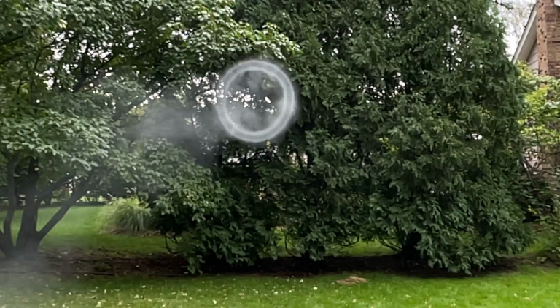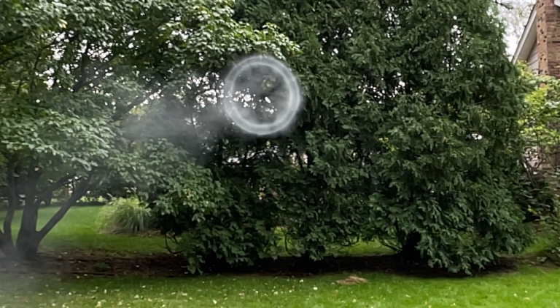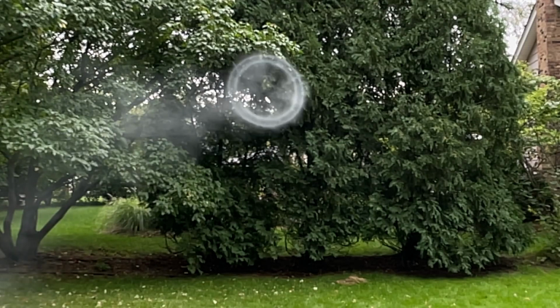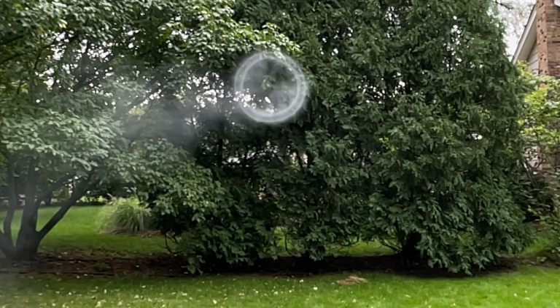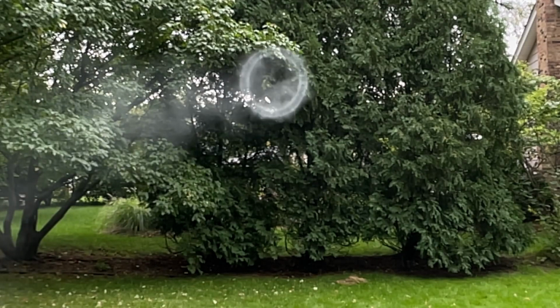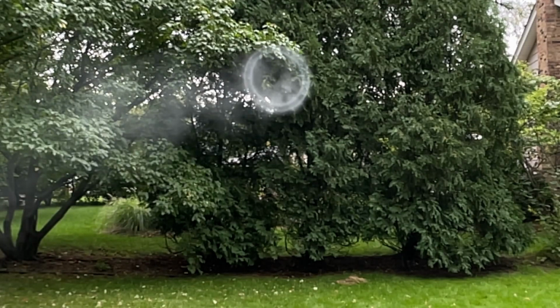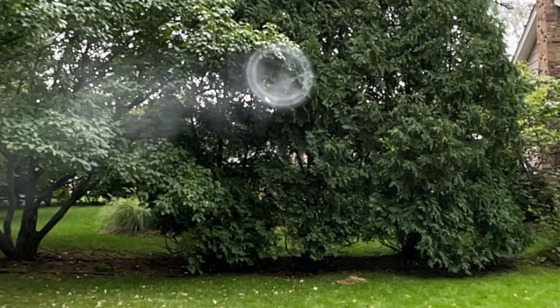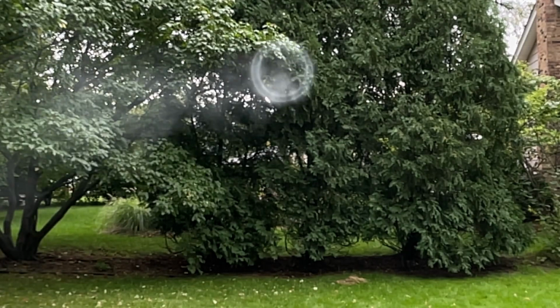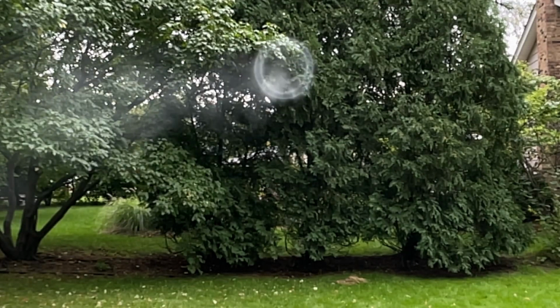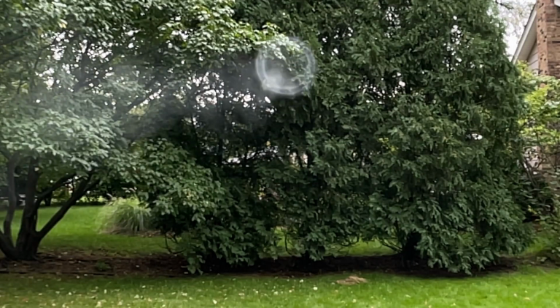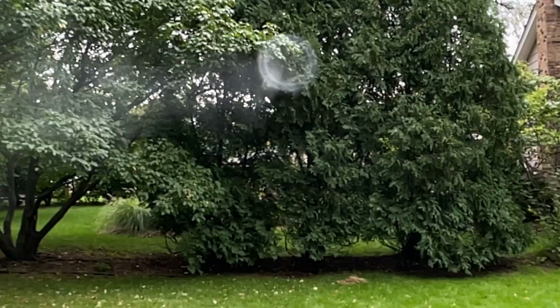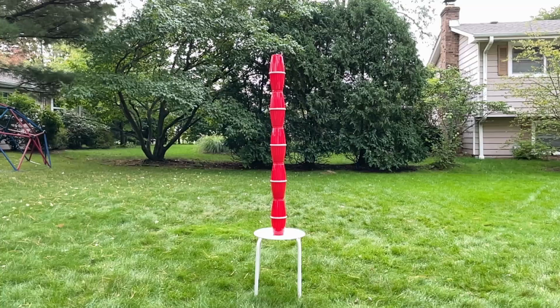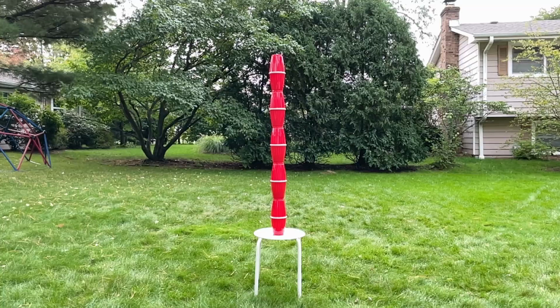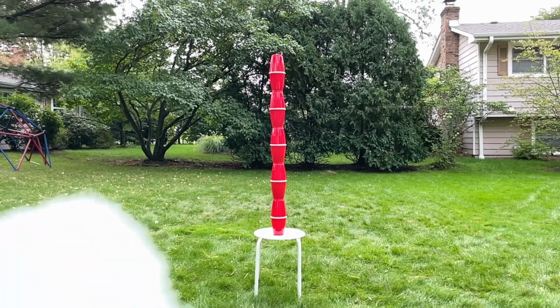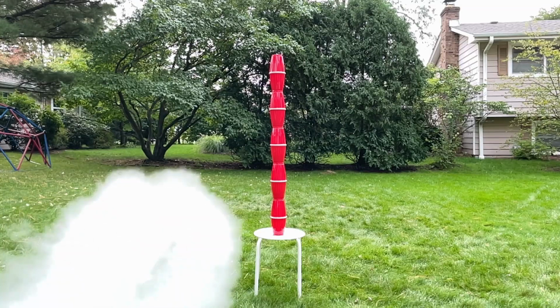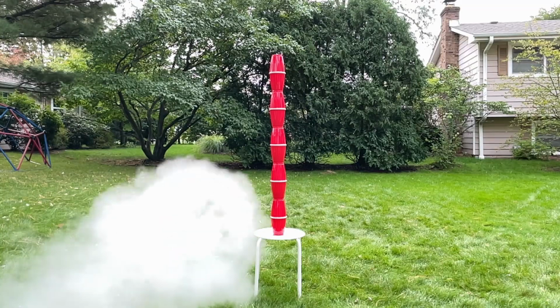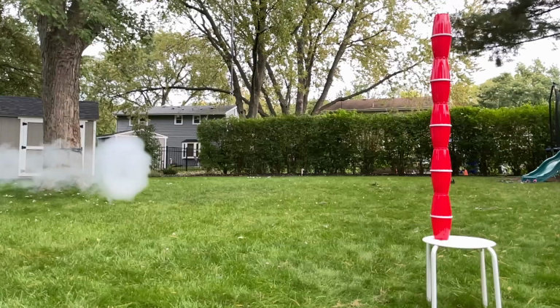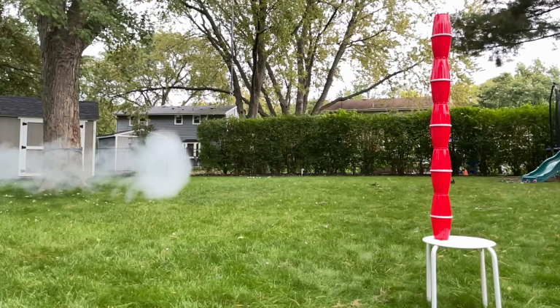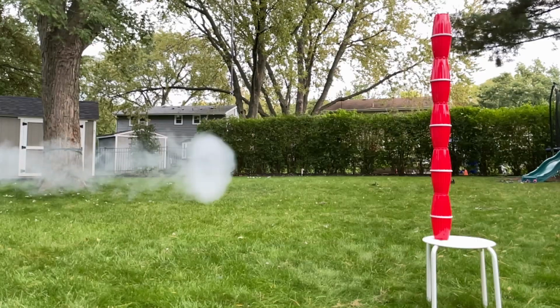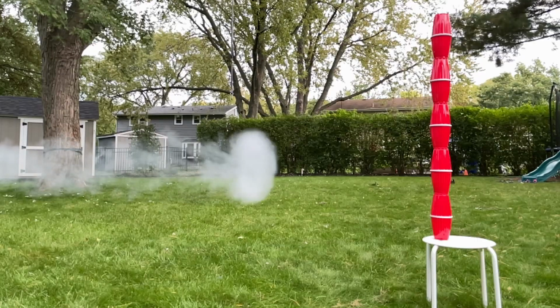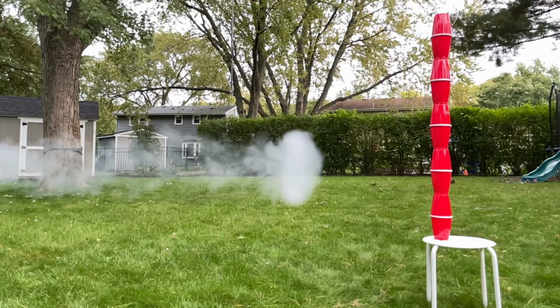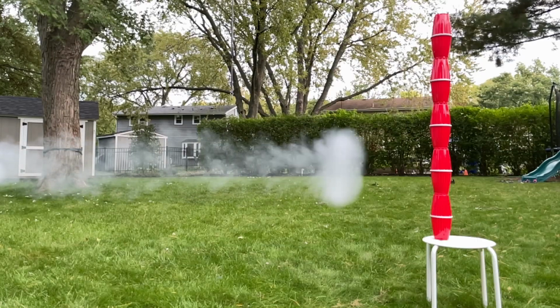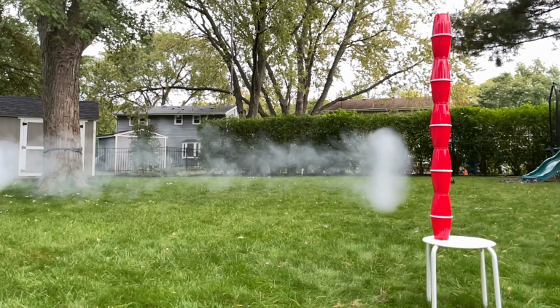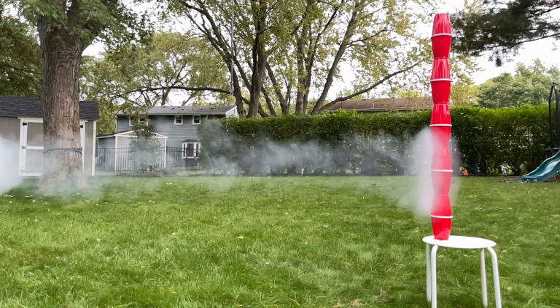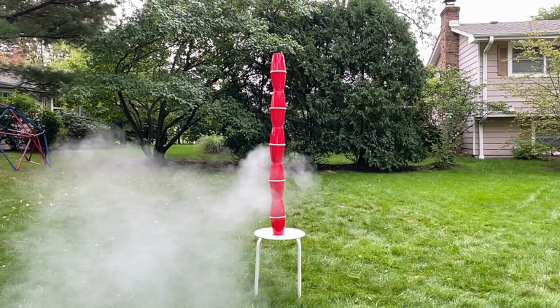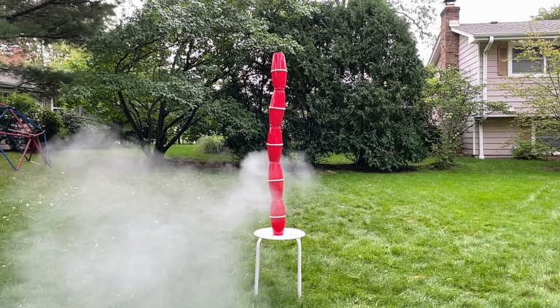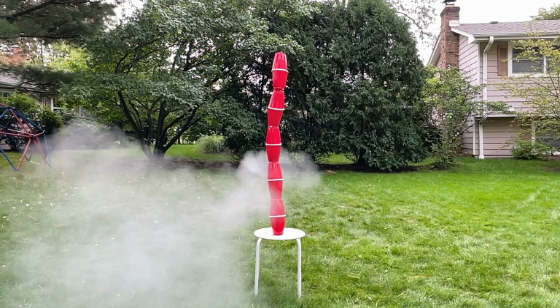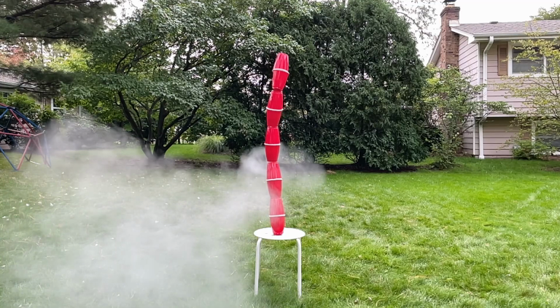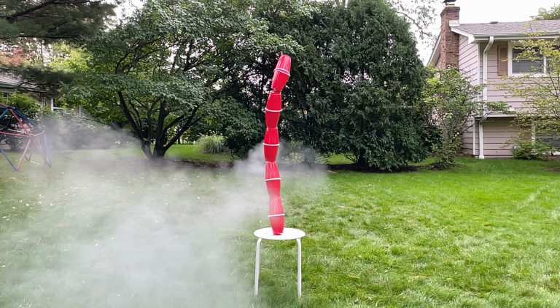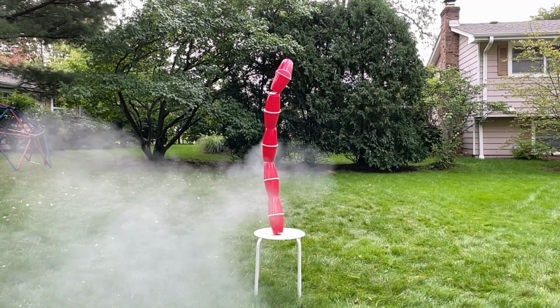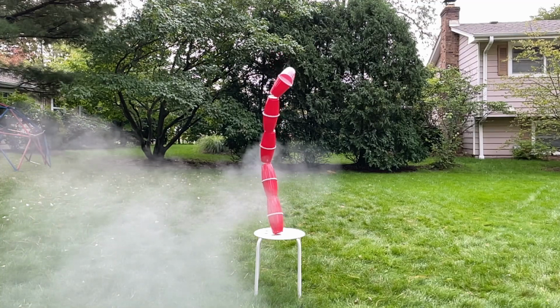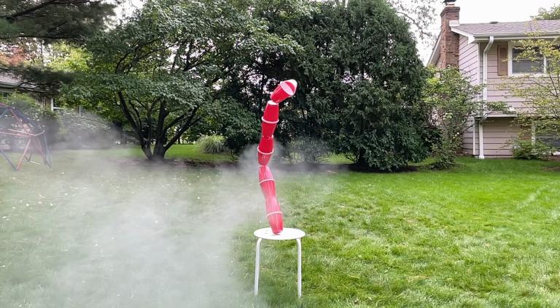While the latter is an amazing cannon, it's probably a good idea to stay away from using that in one's backyard. Therefore, I present to you the trash can vortex cannon — an easier but still powerful build.